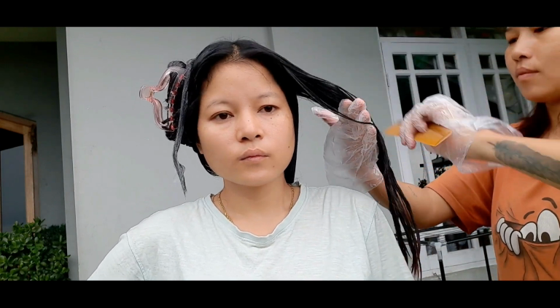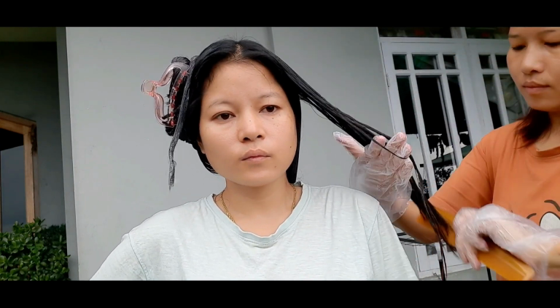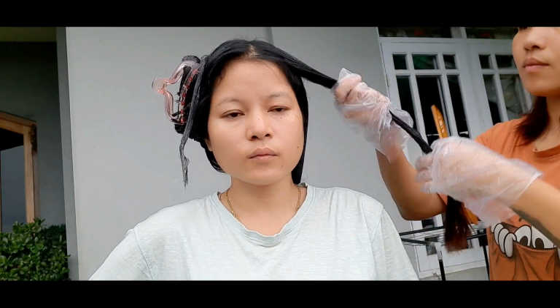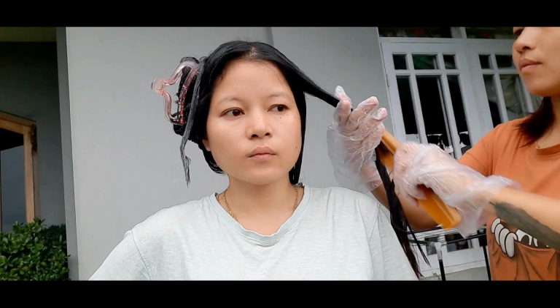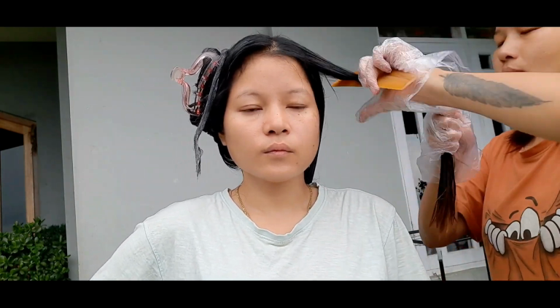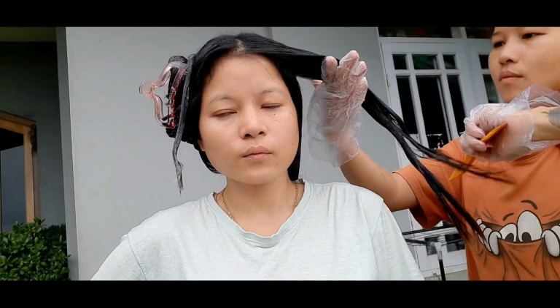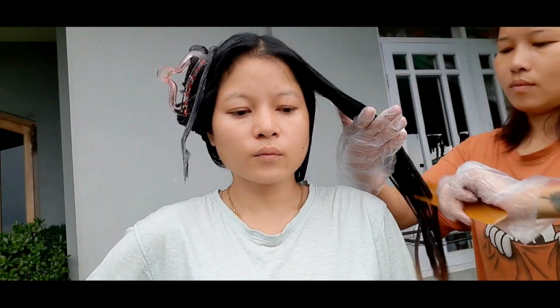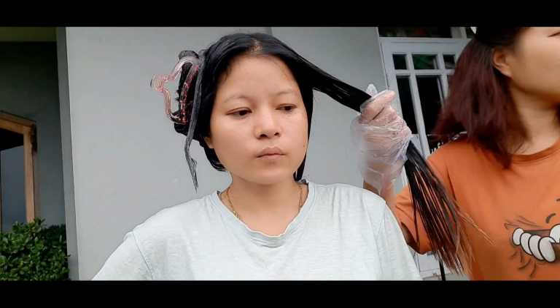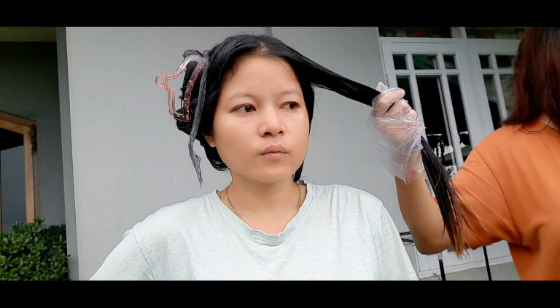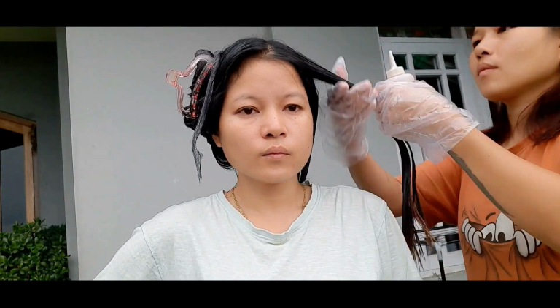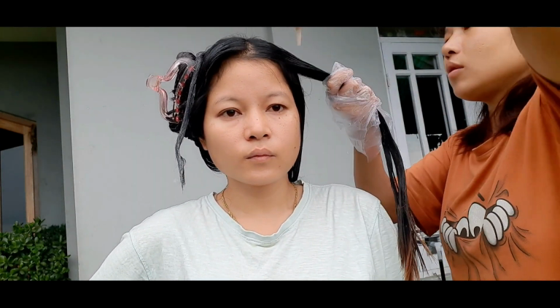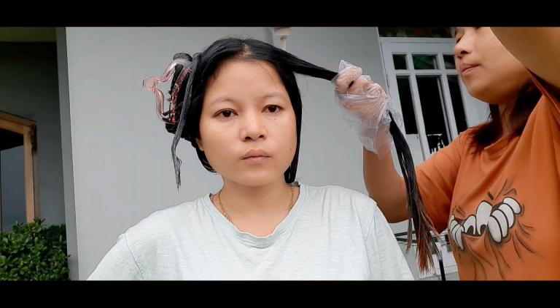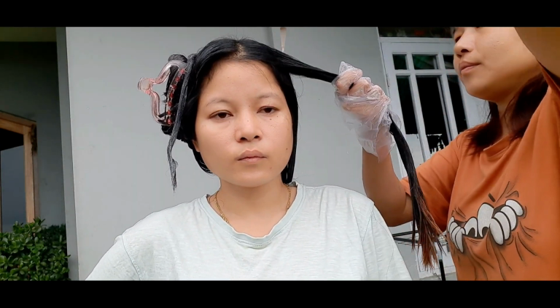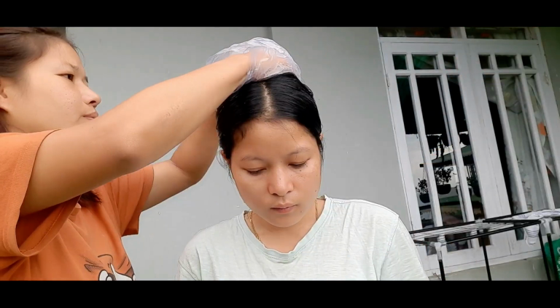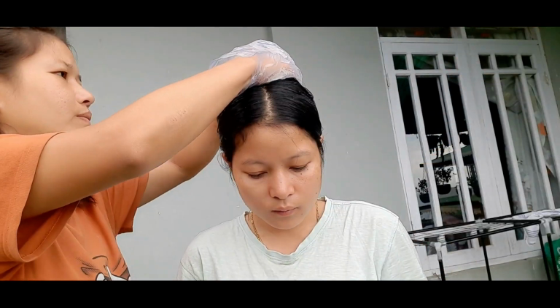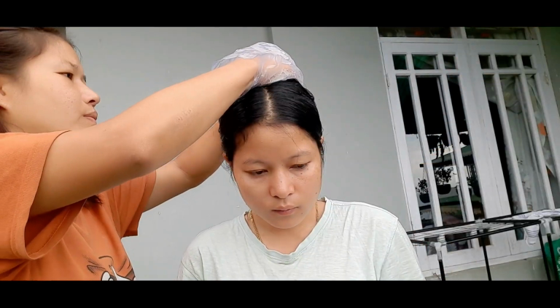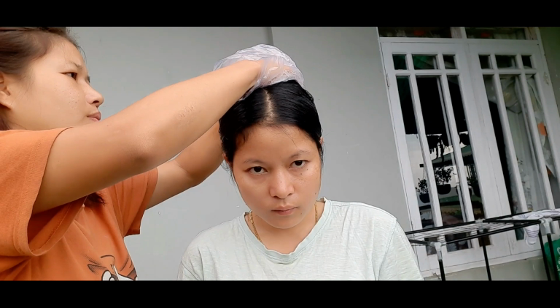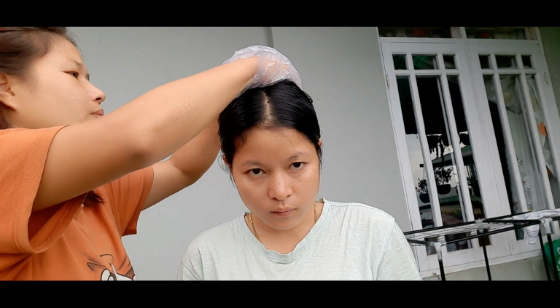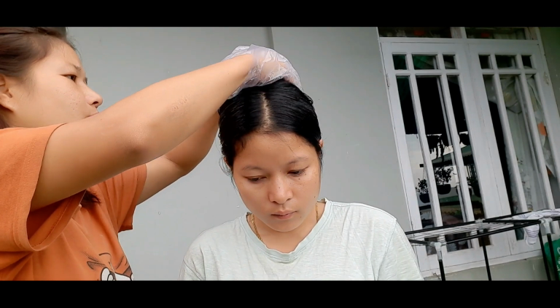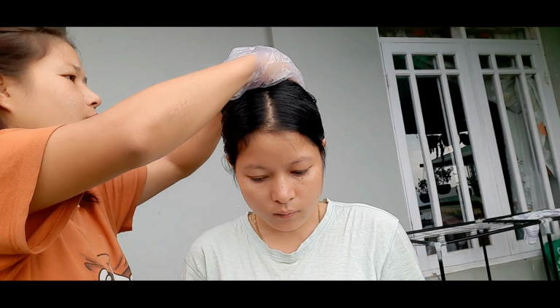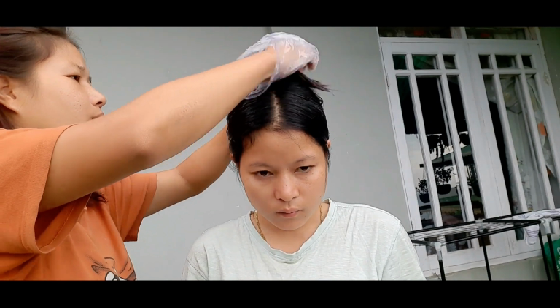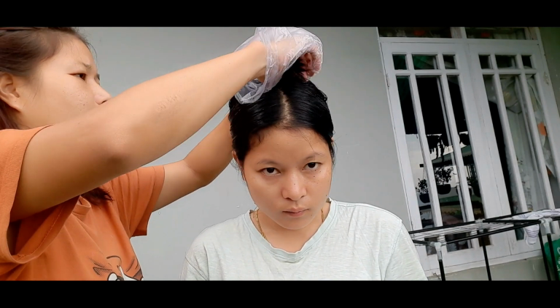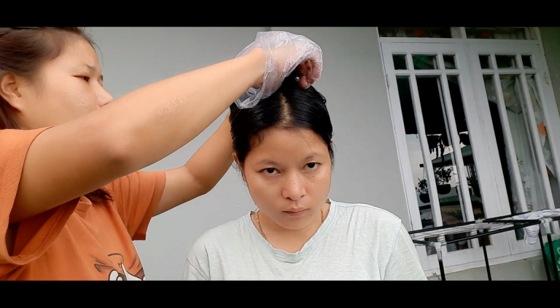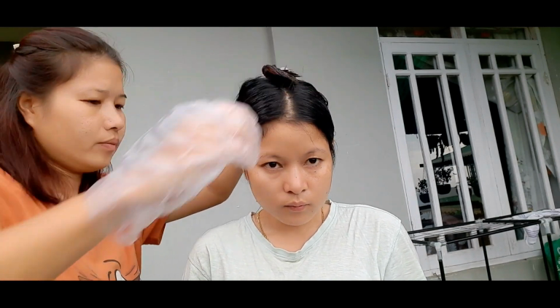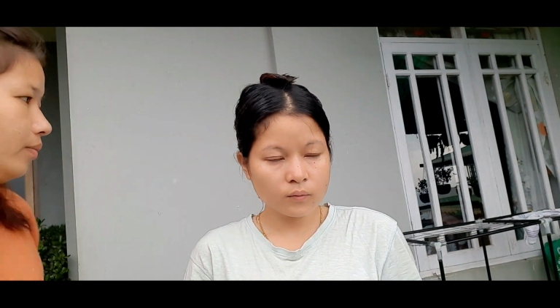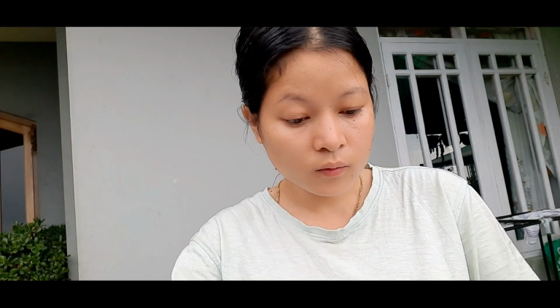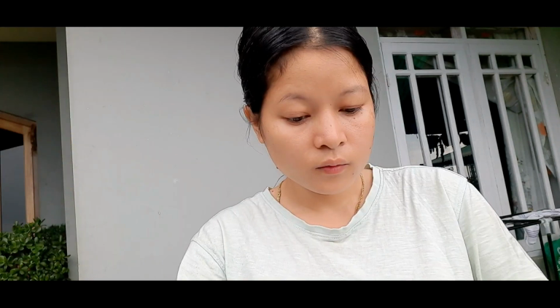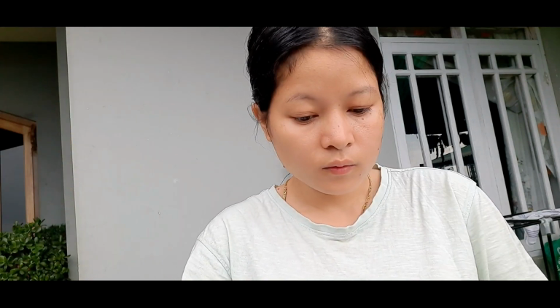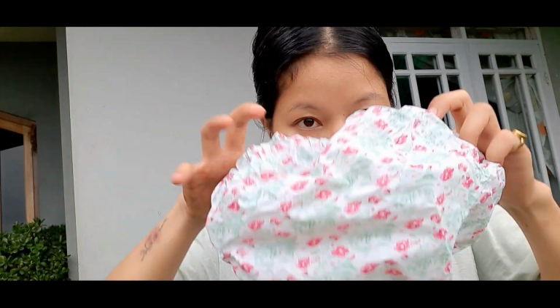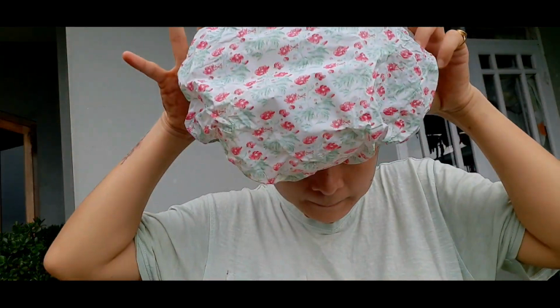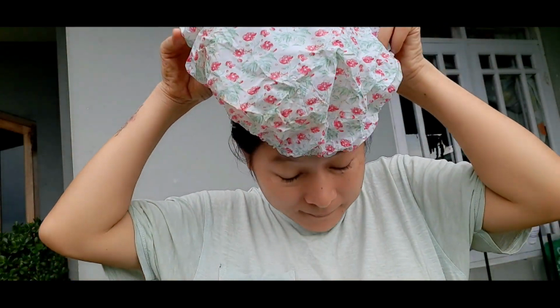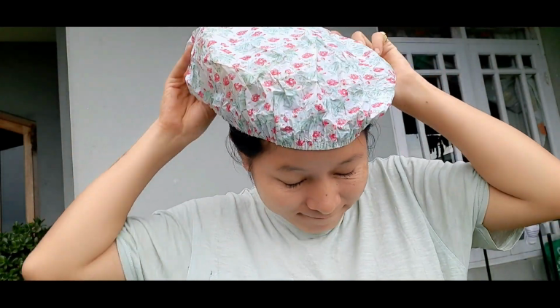I applied the color on my length and then made a bun so that the color will not reduce and will develop properly.